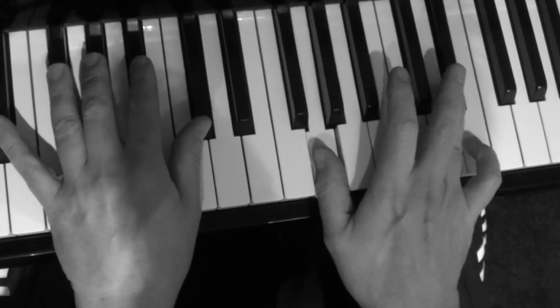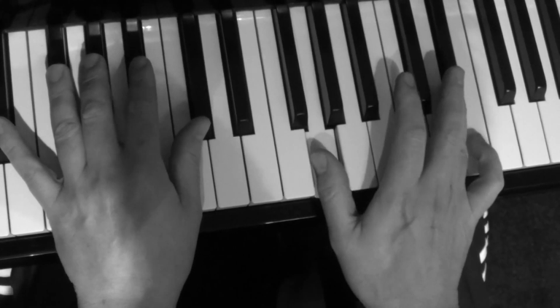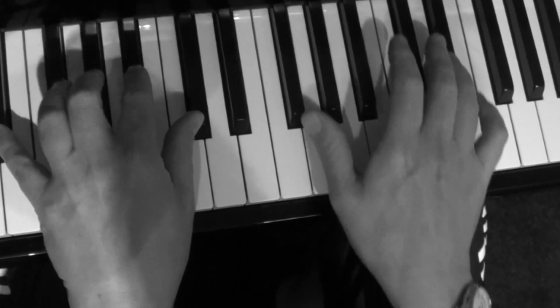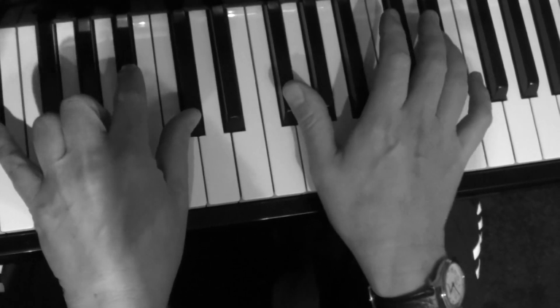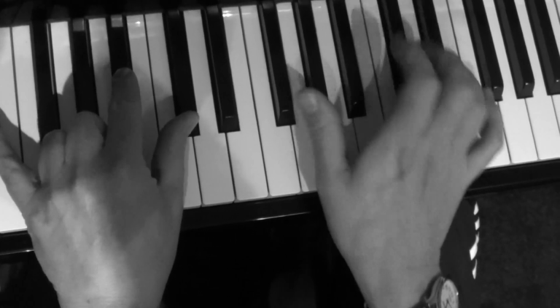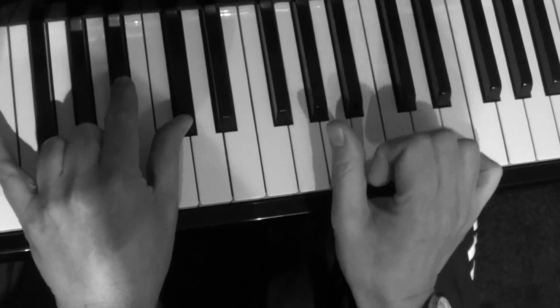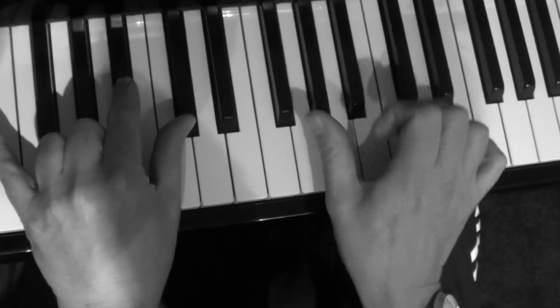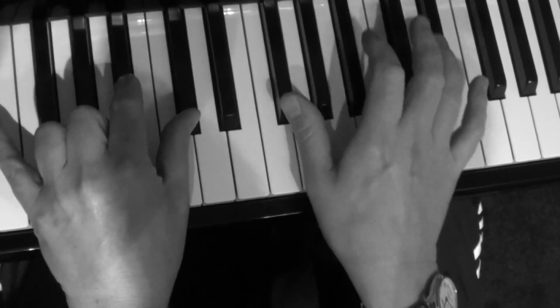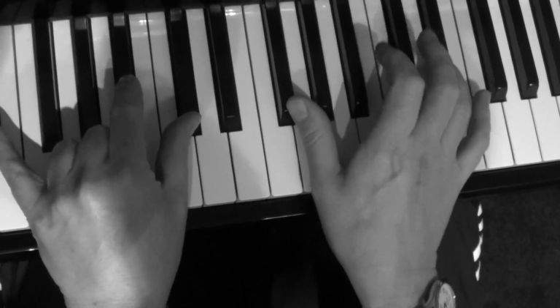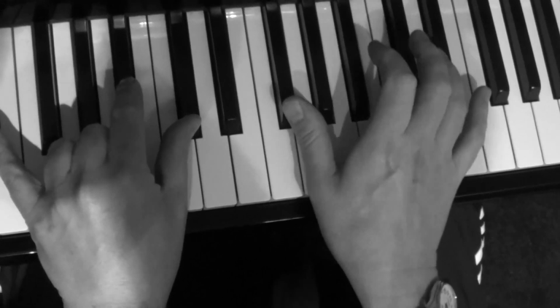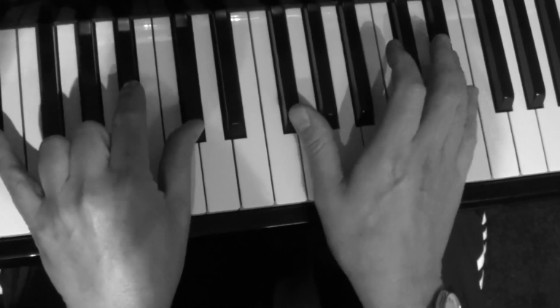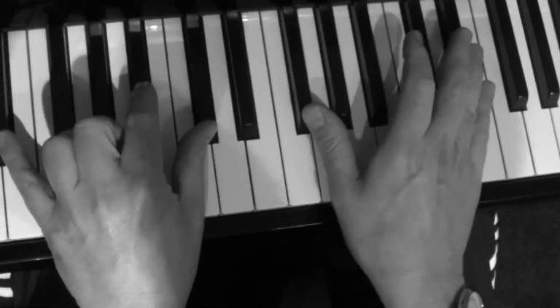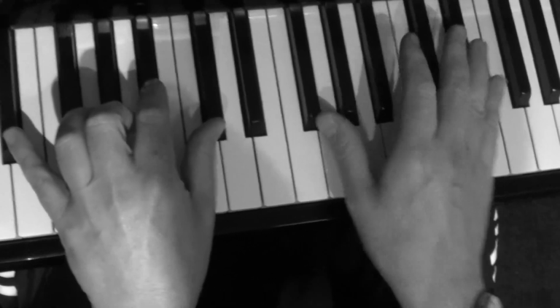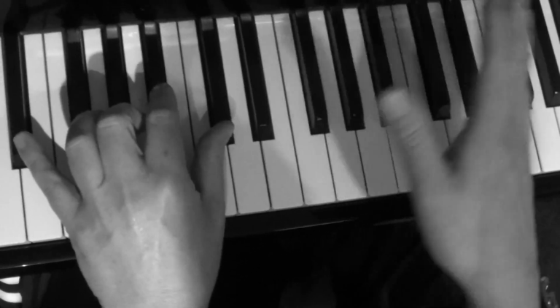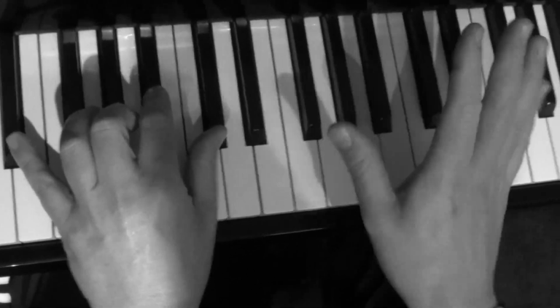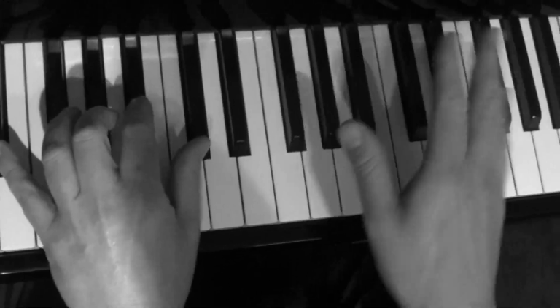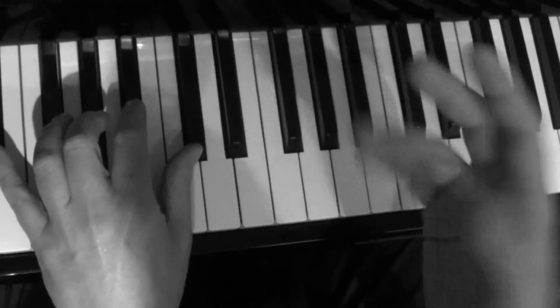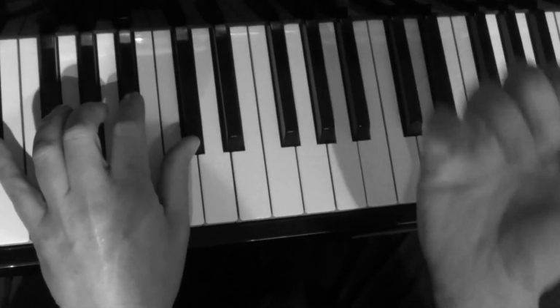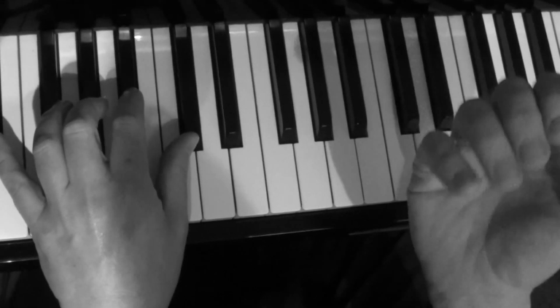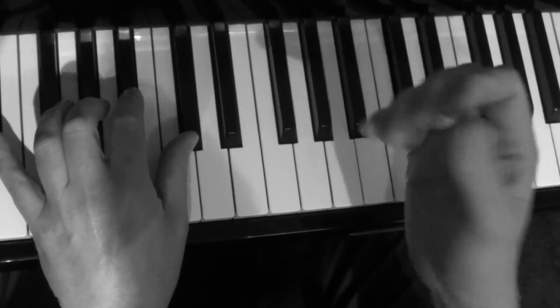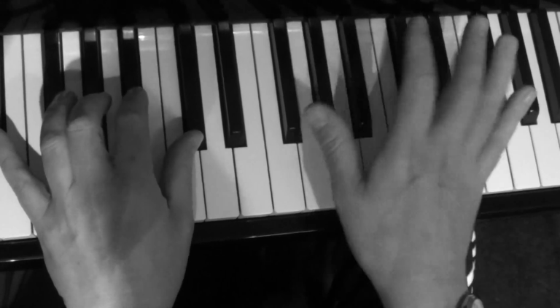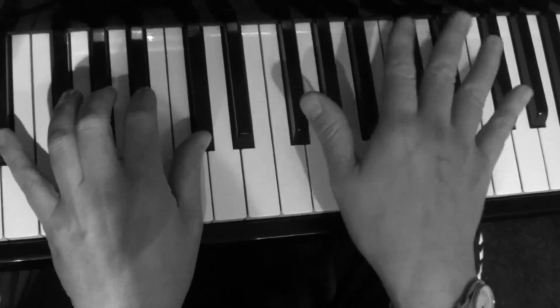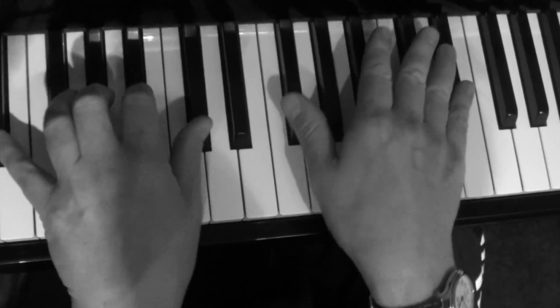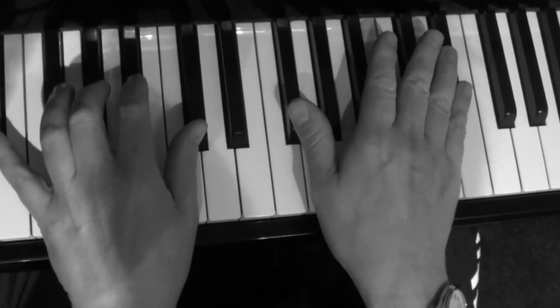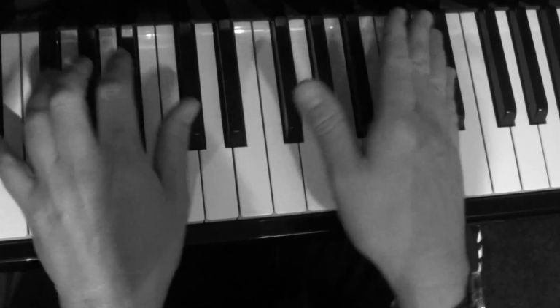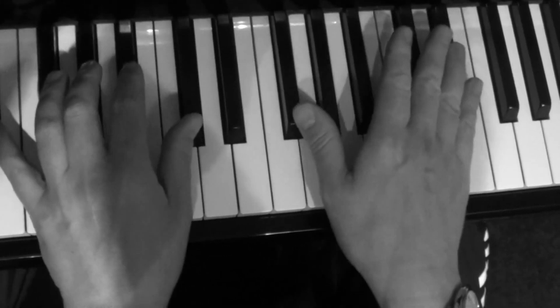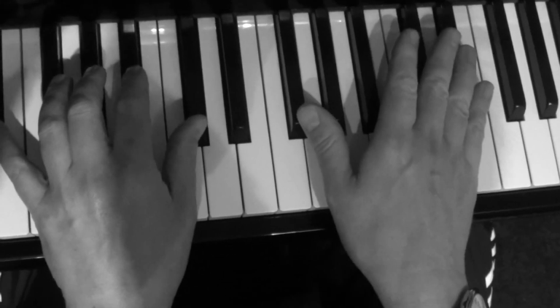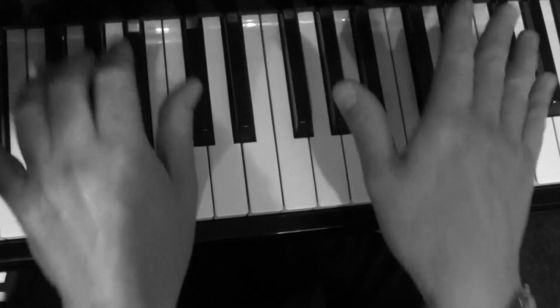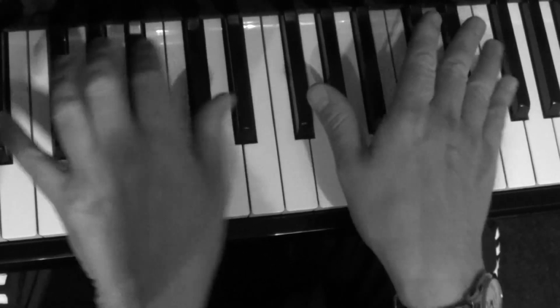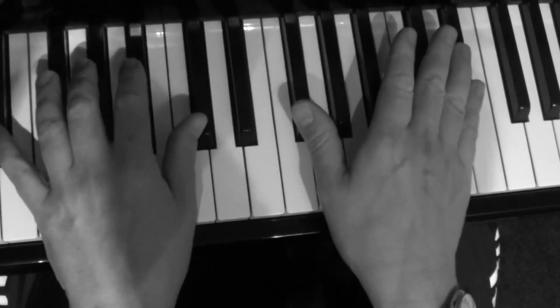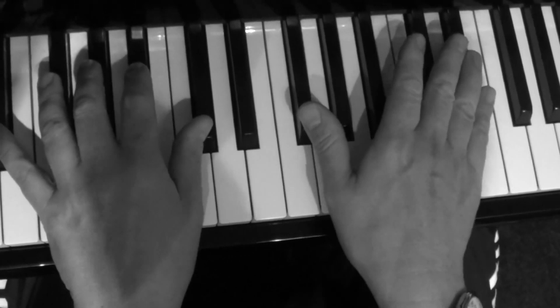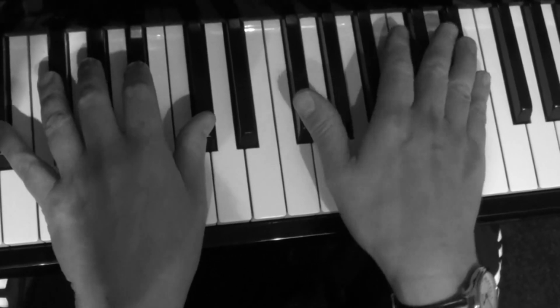I'll do it one more time and you can play this back a couple of times. It's a really nice feel — doing this kind of riff together really feels great.